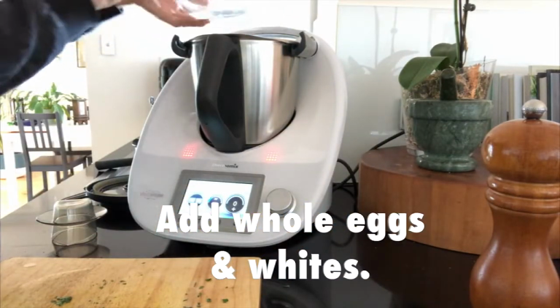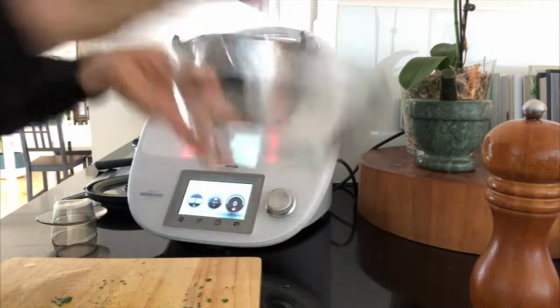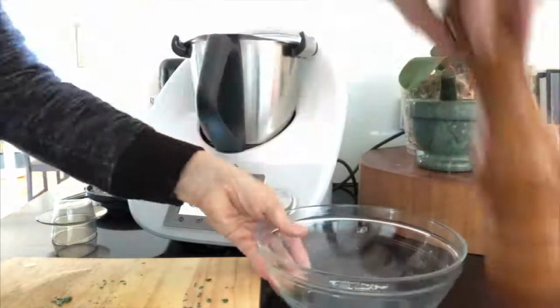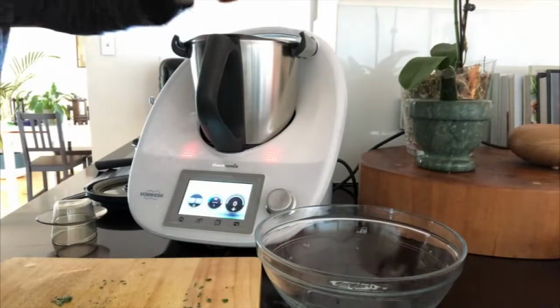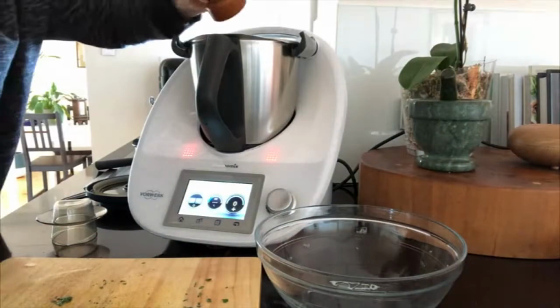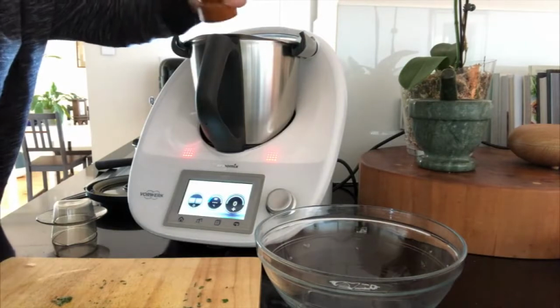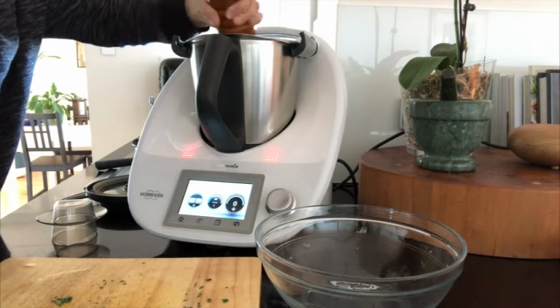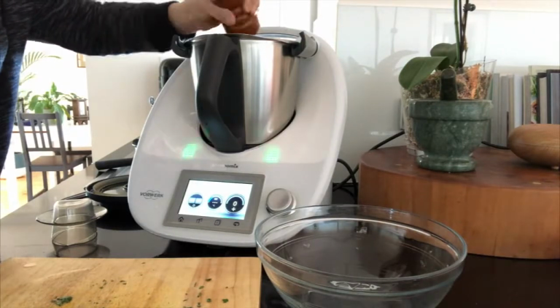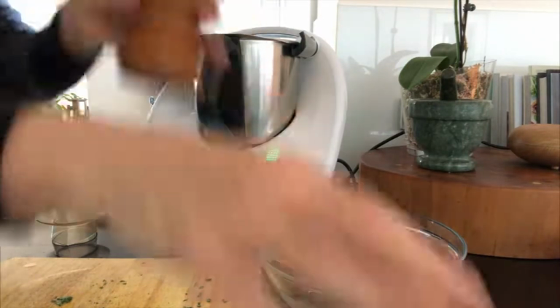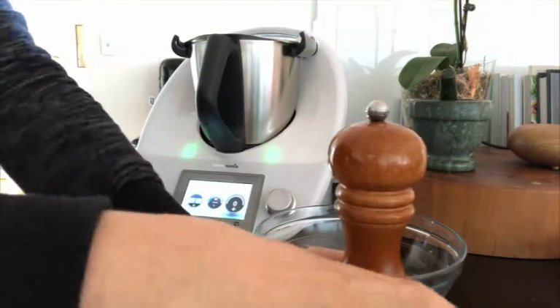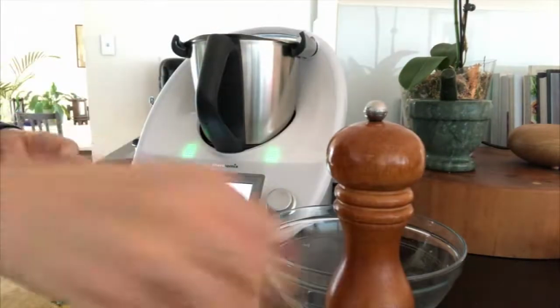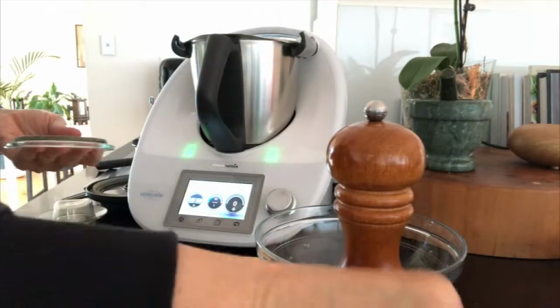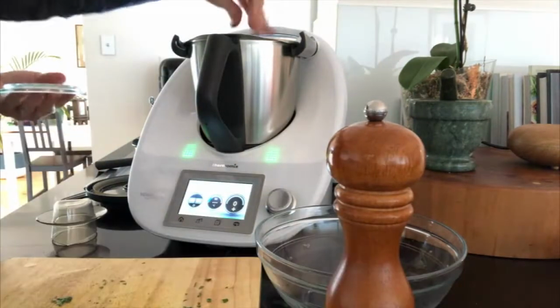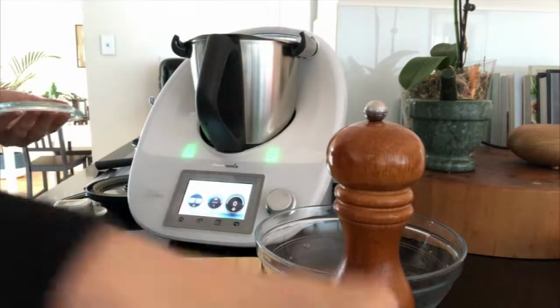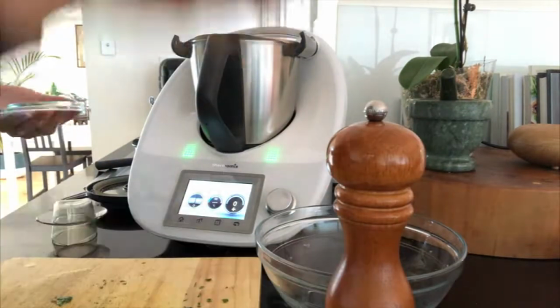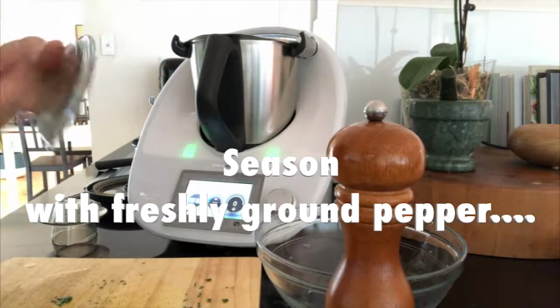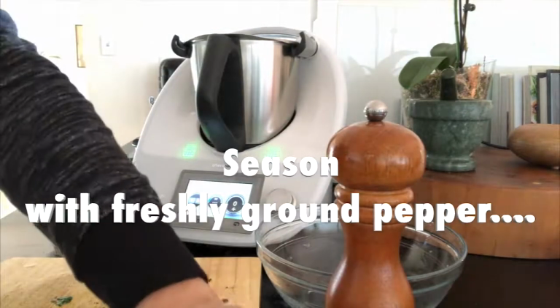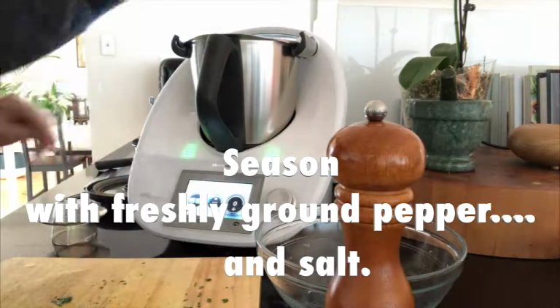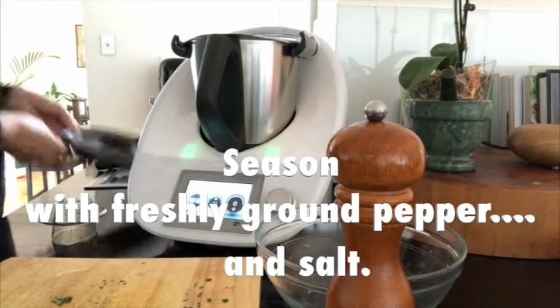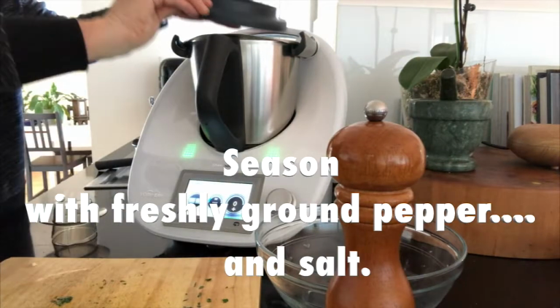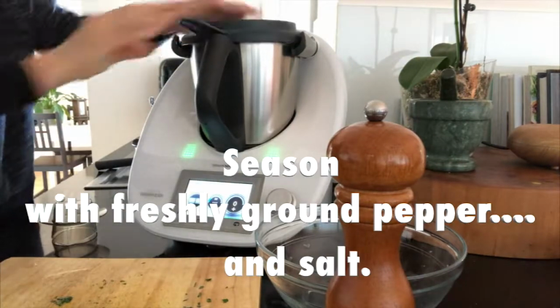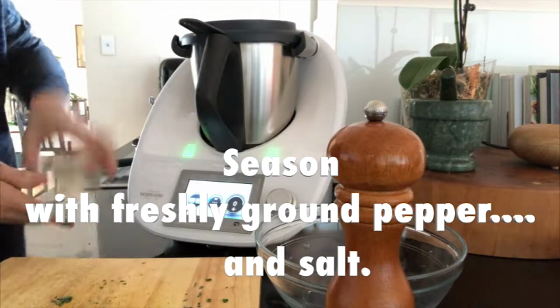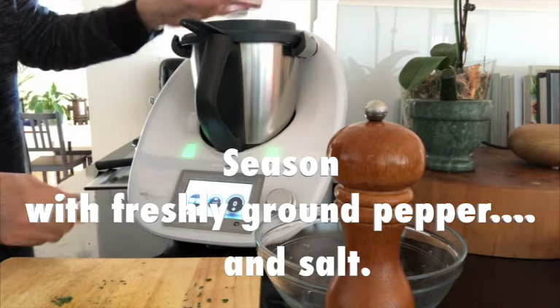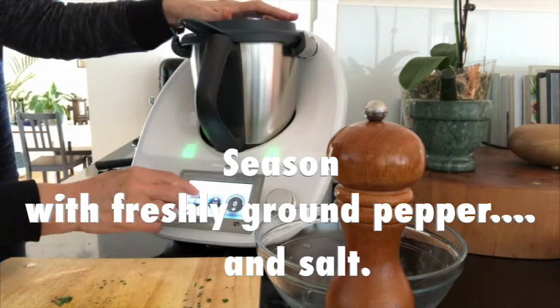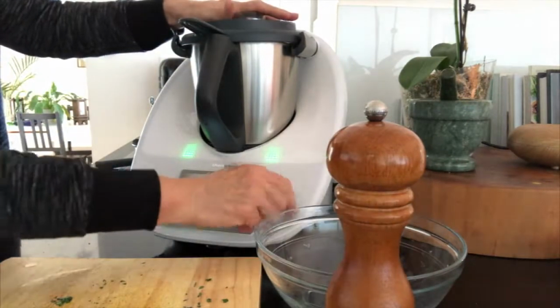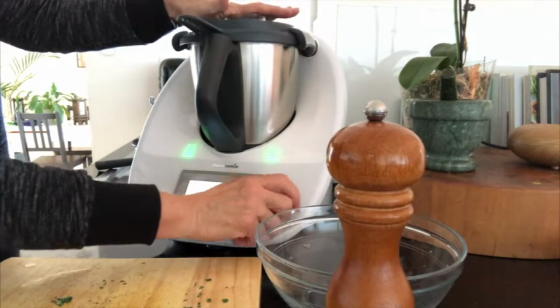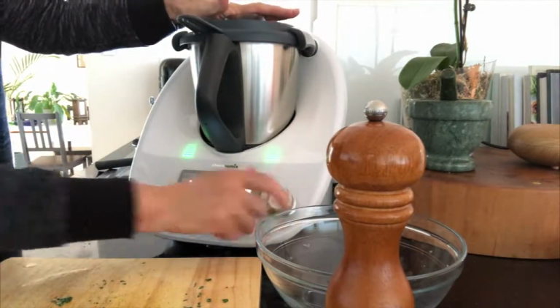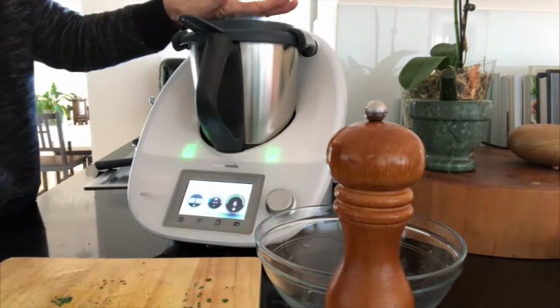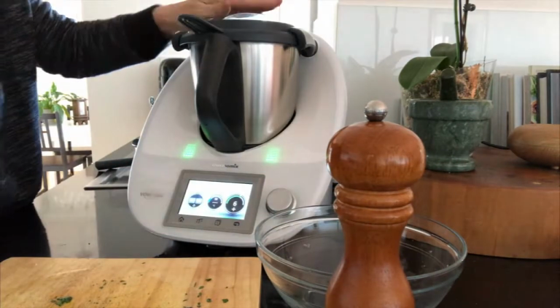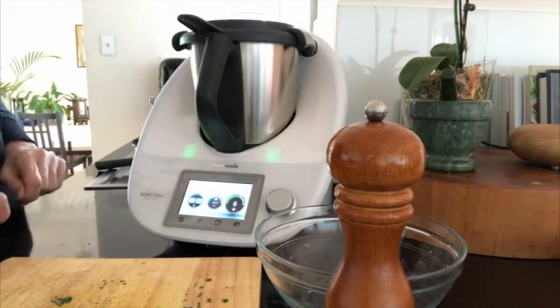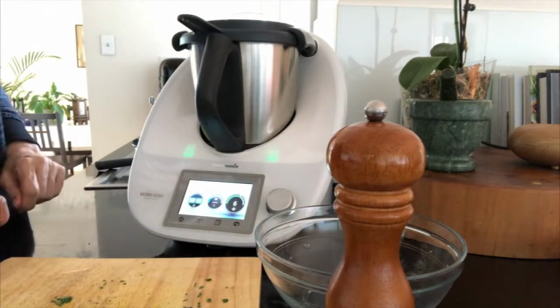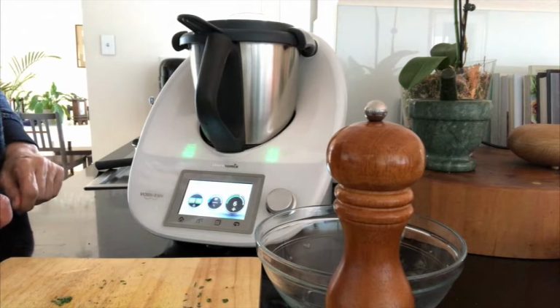A bit of seasoning with some salt and freshly ground black pepper, and then we're going to puree this on speed six for about three seconds.